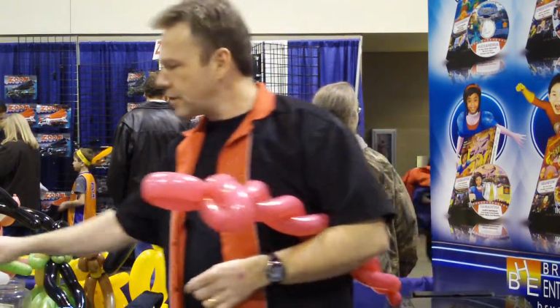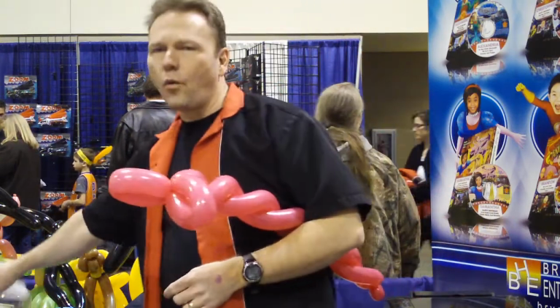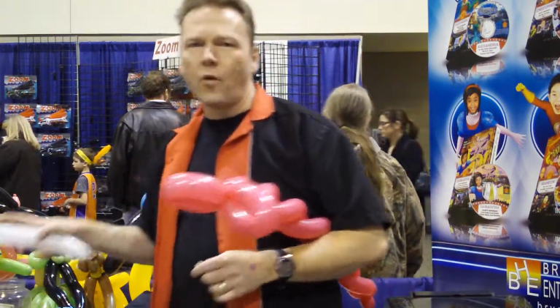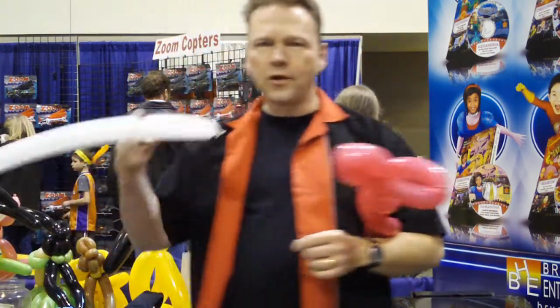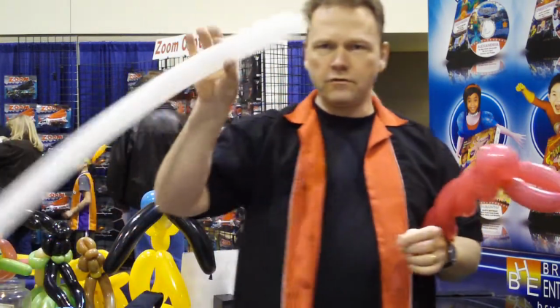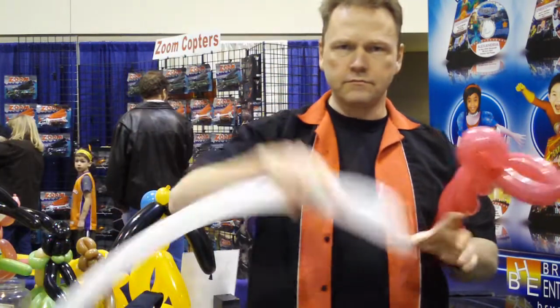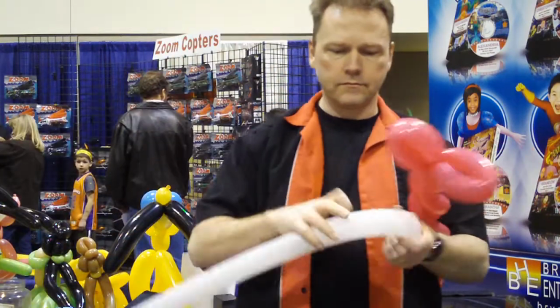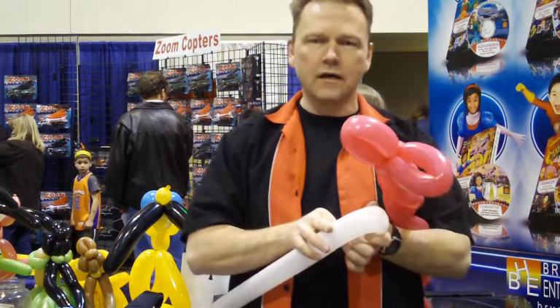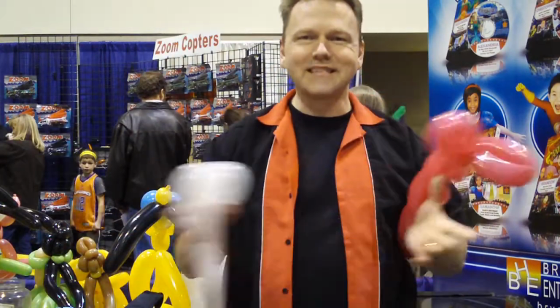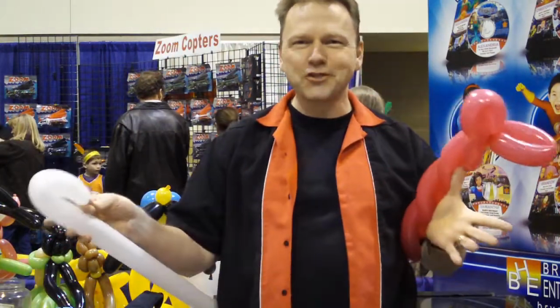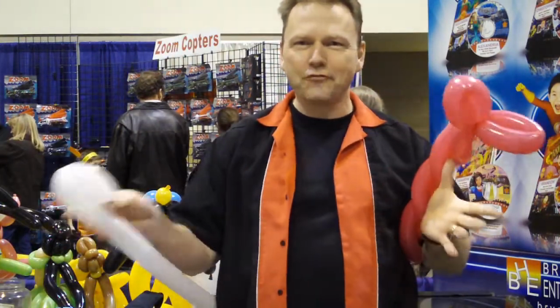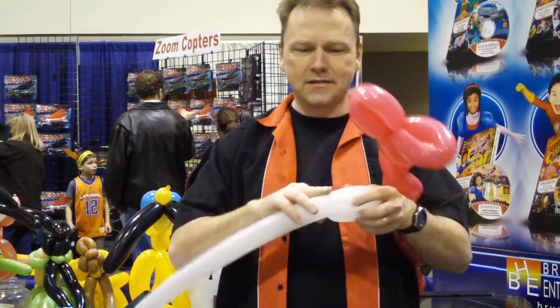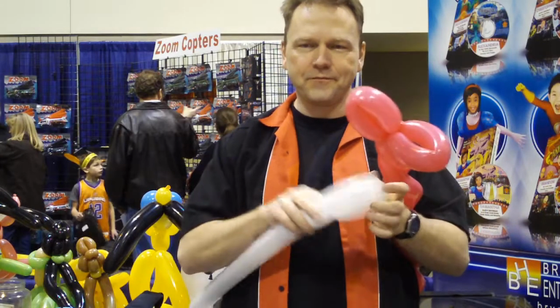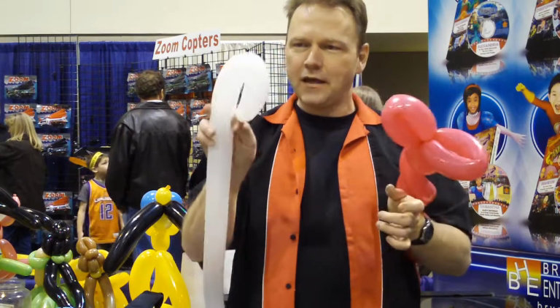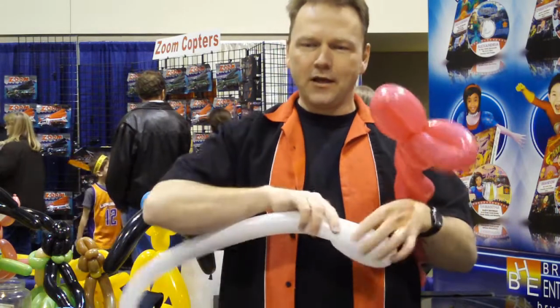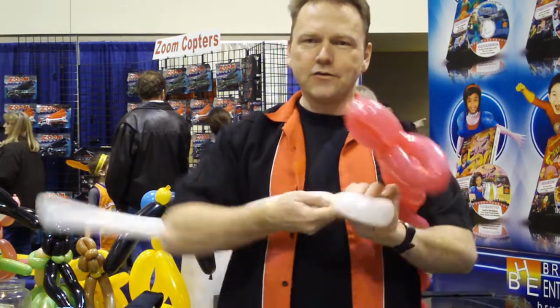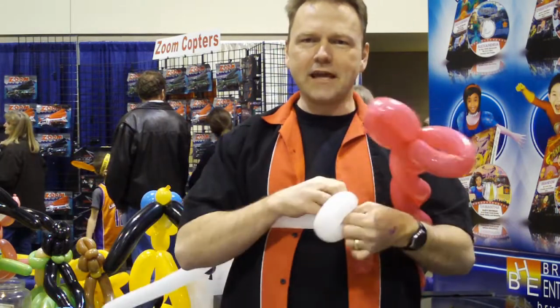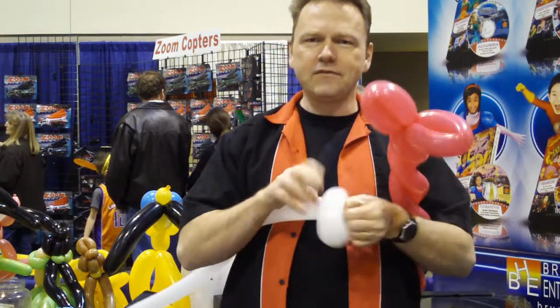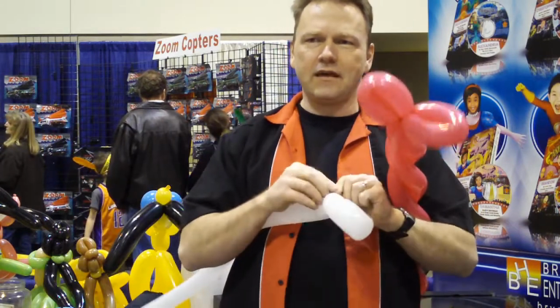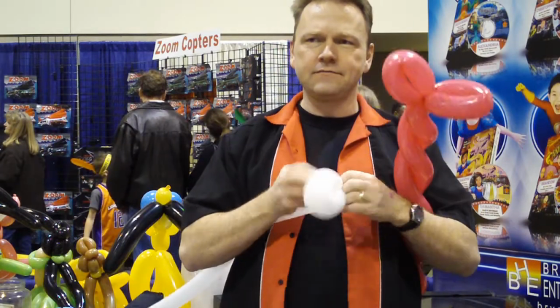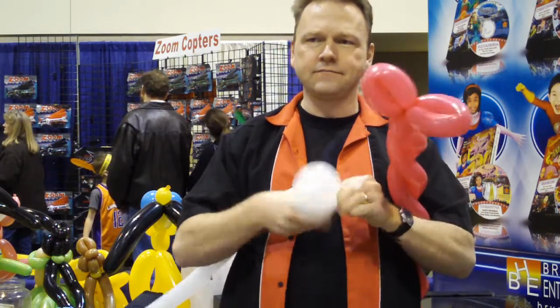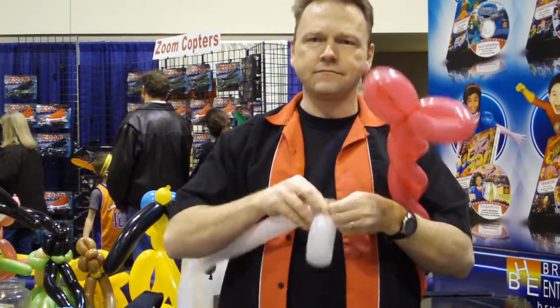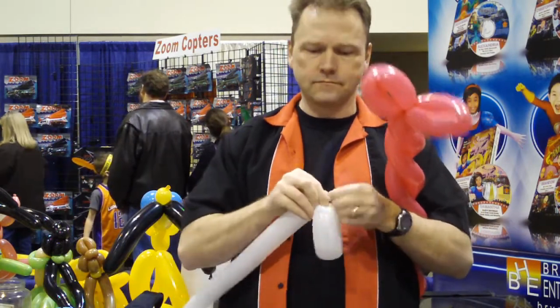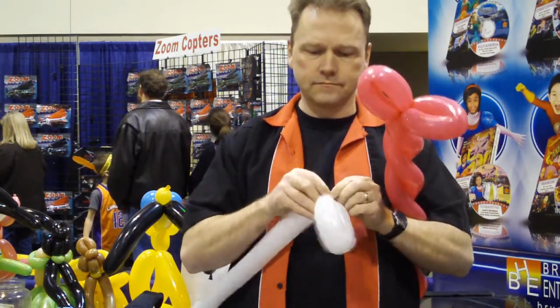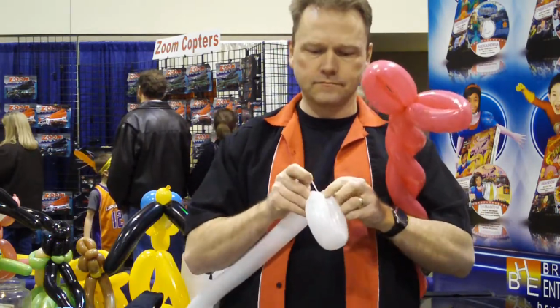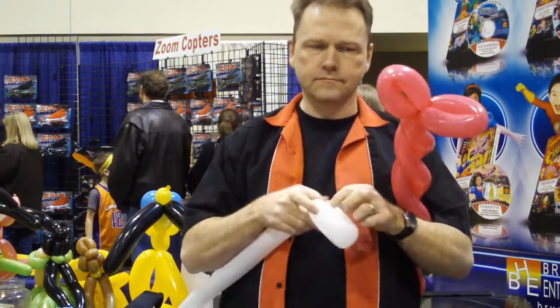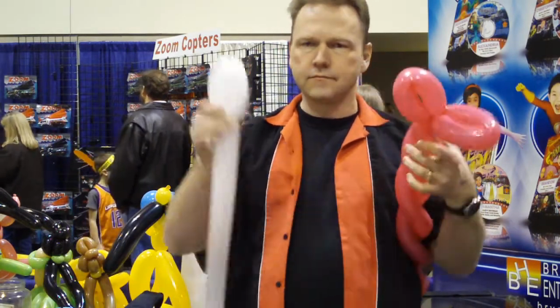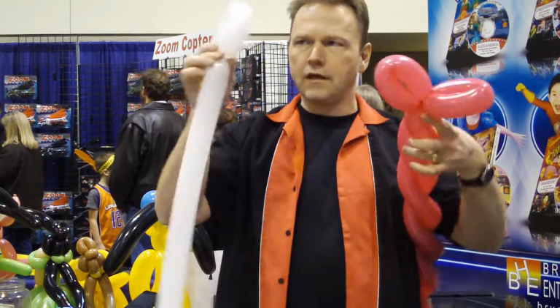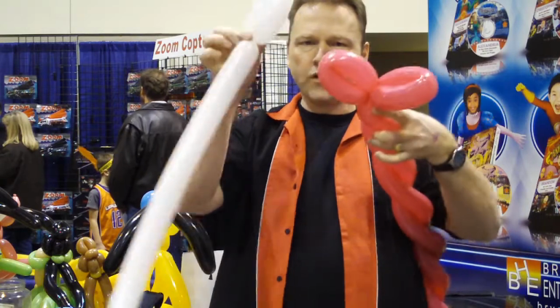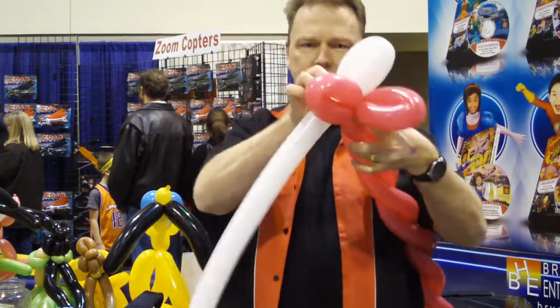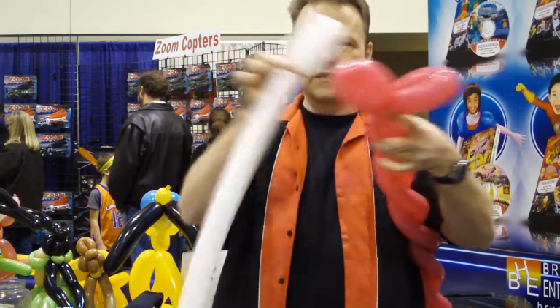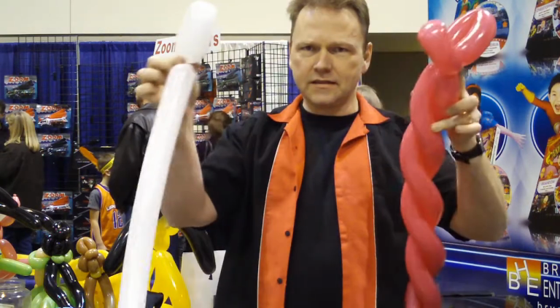We're going to take one more balloon, because this is extra fancy. Do the same thing — twist this into this.